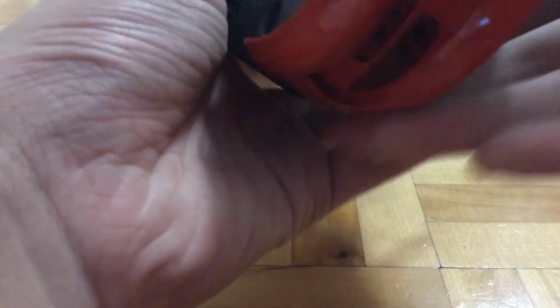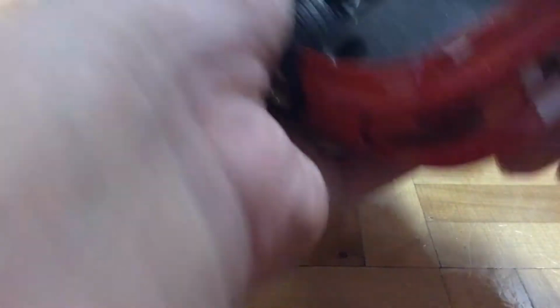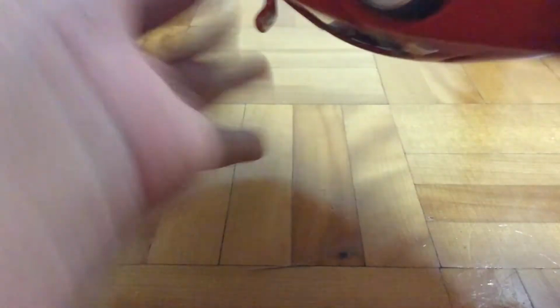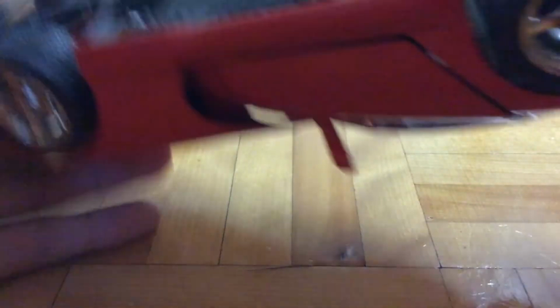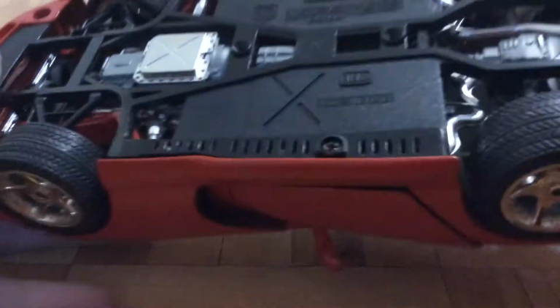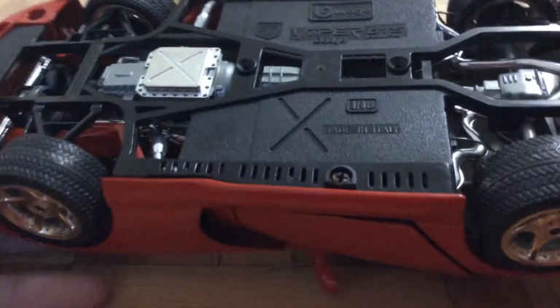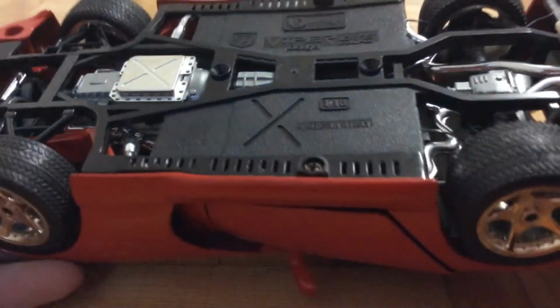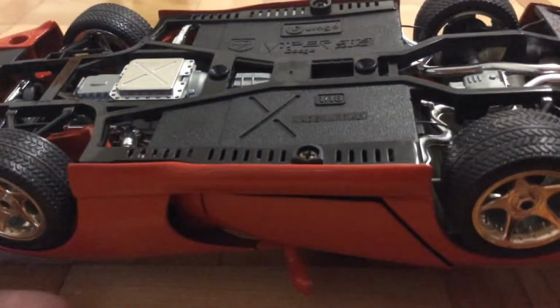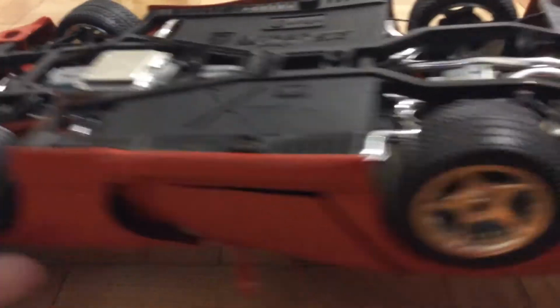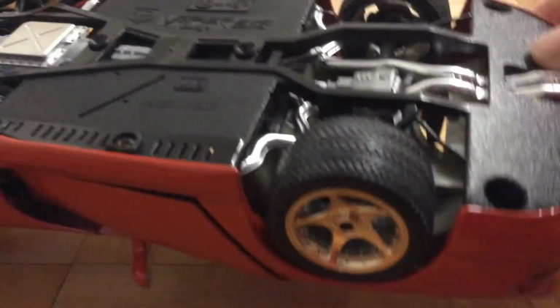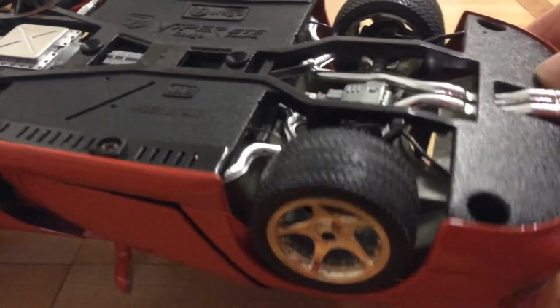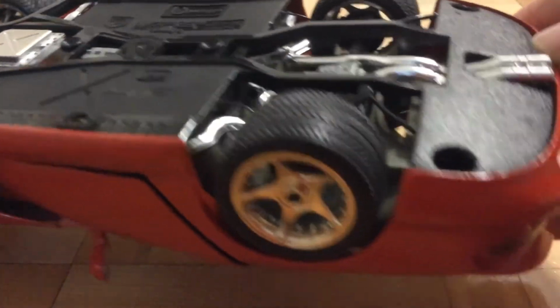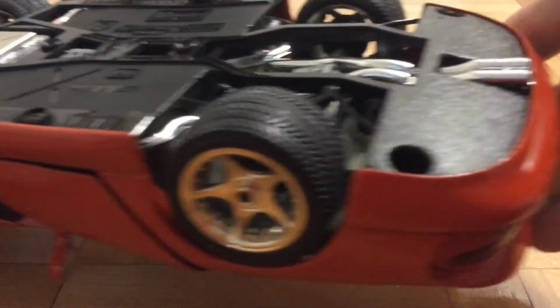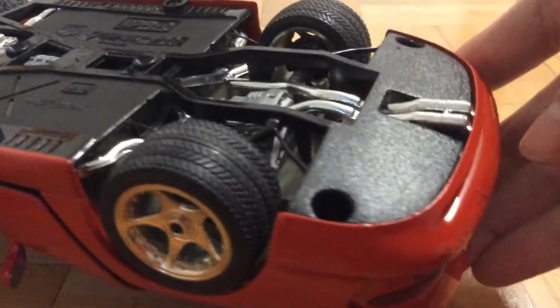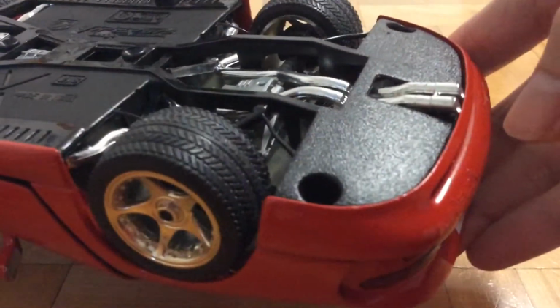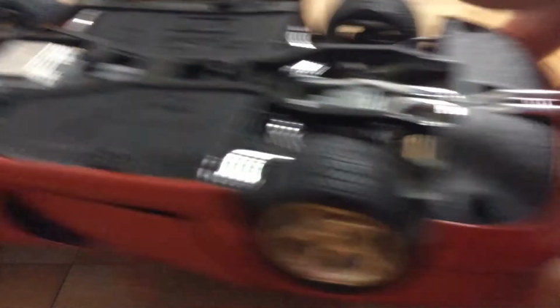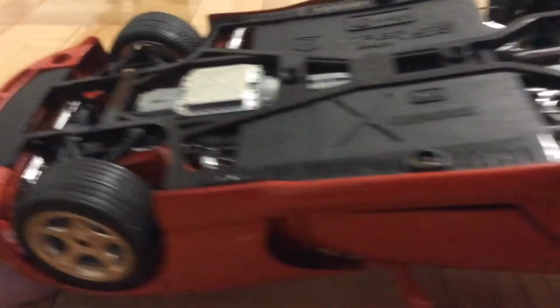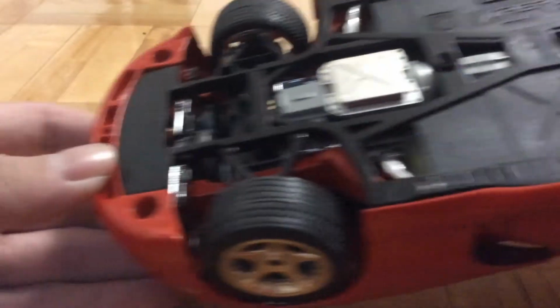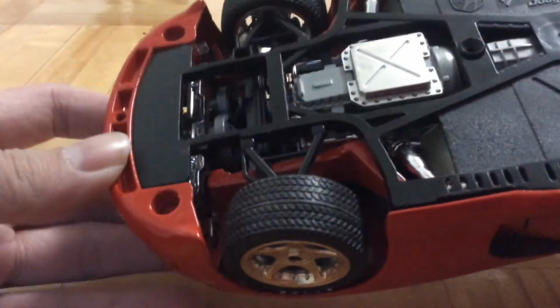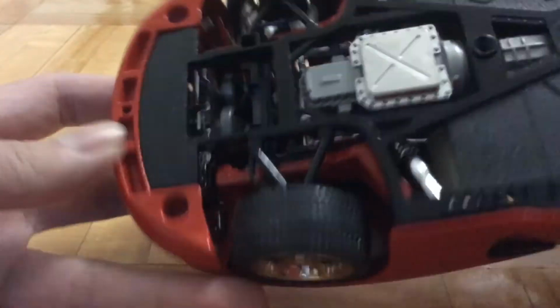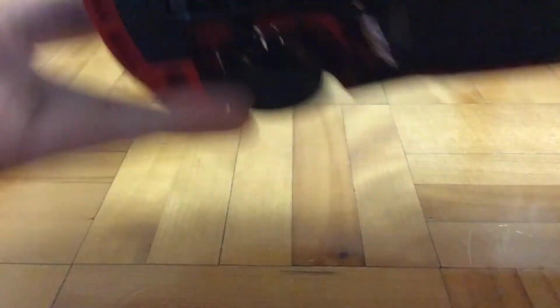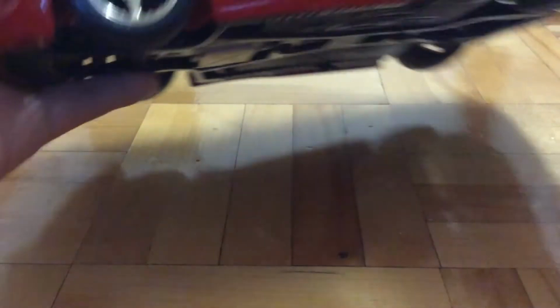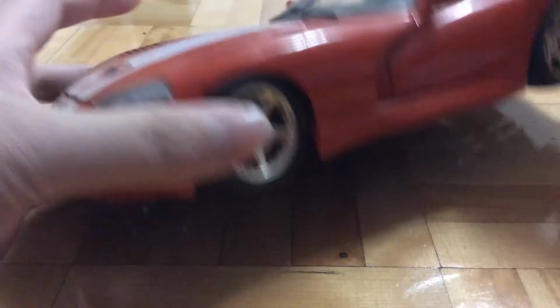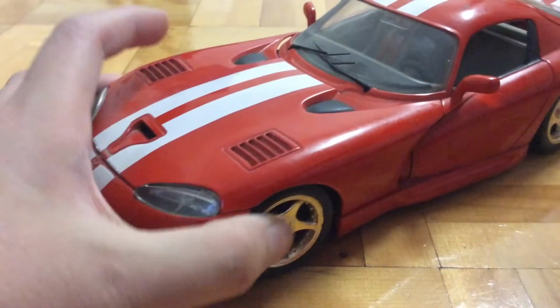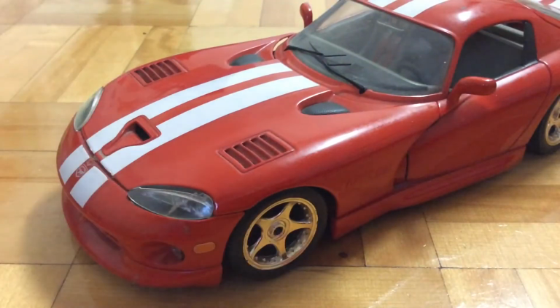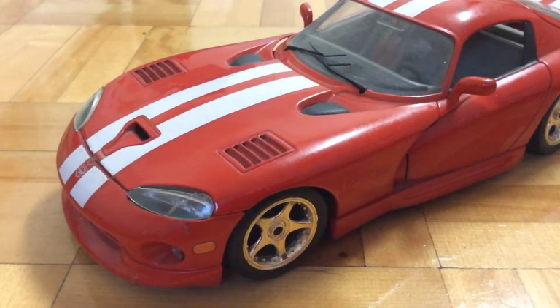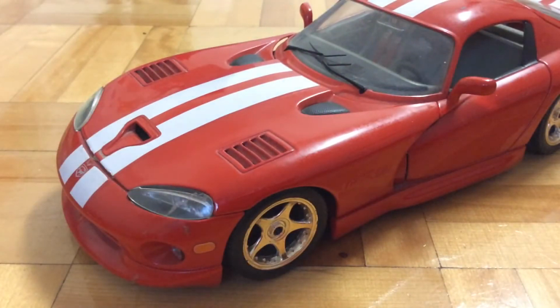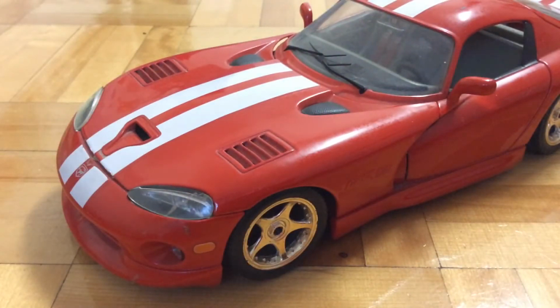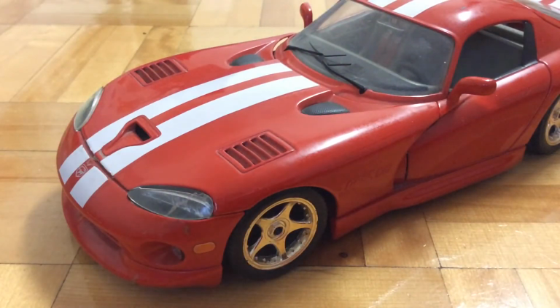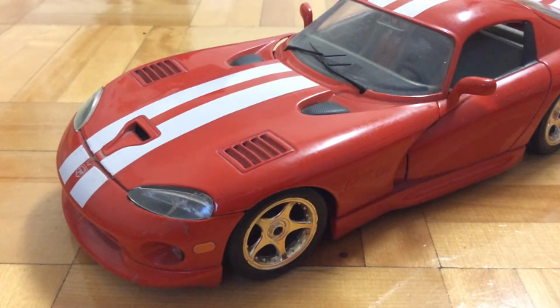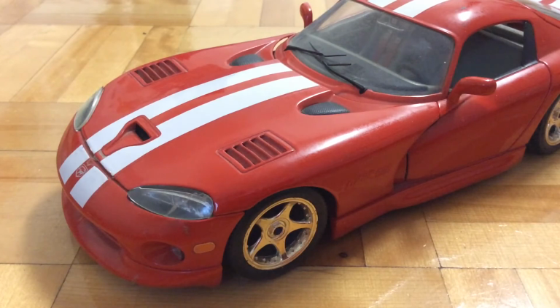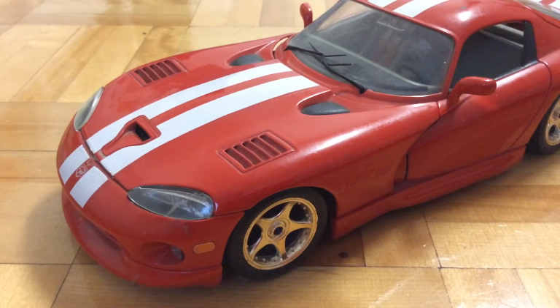Here's a look at the base. So this car is a metal body and a plastic base. And now I'm going to be showing you guys the opening features.